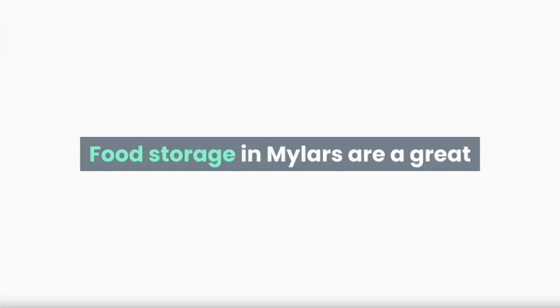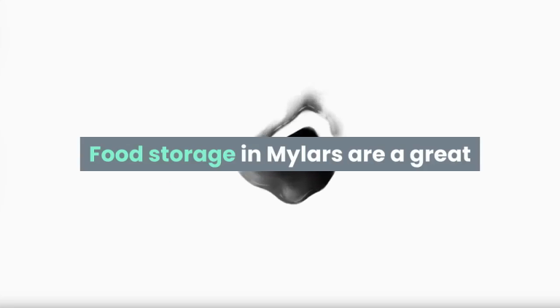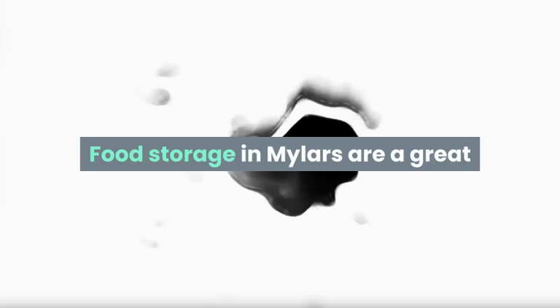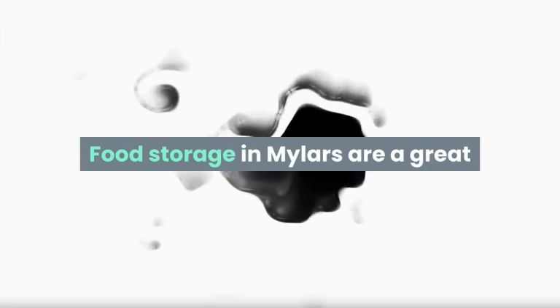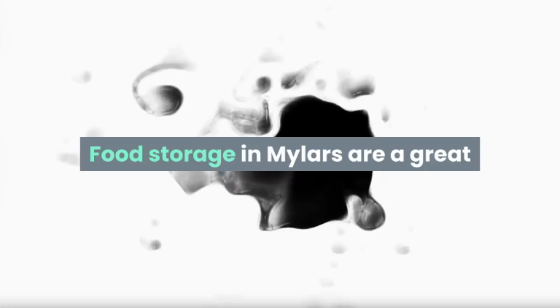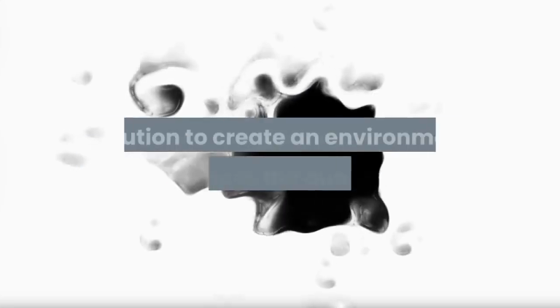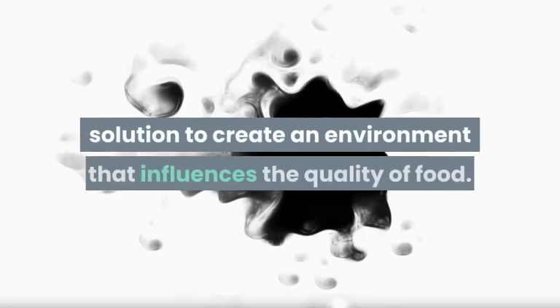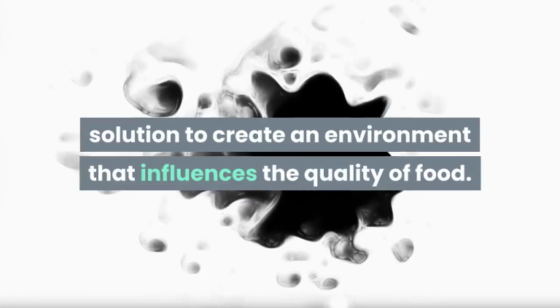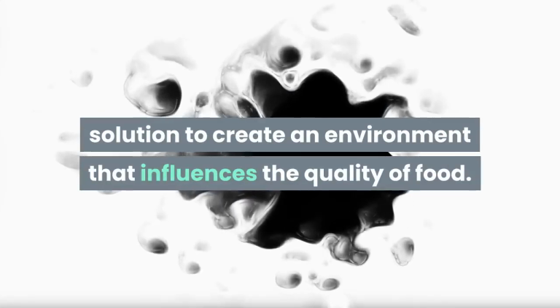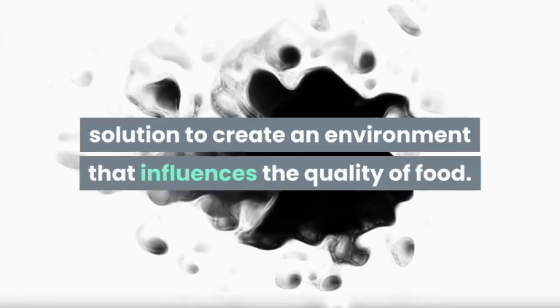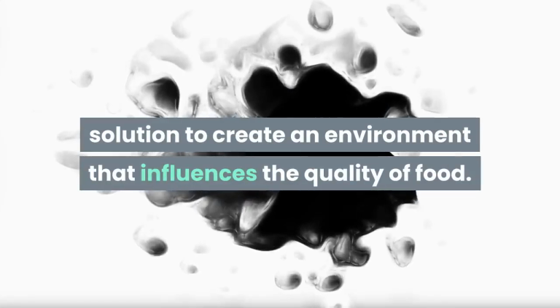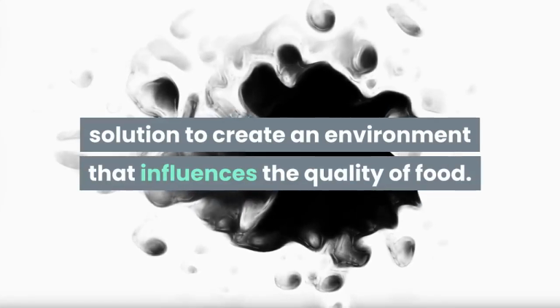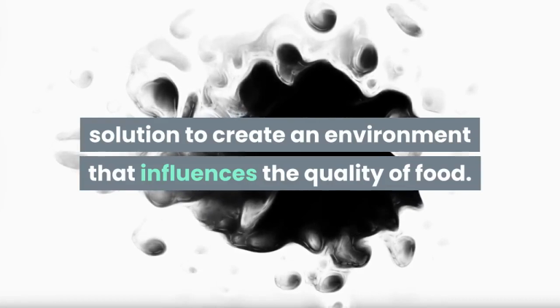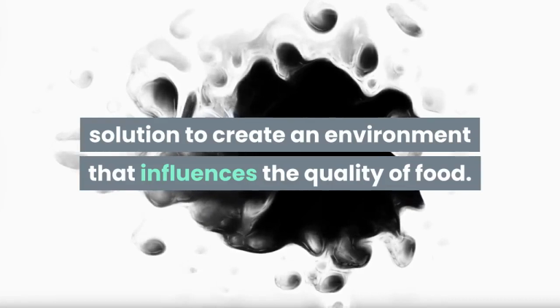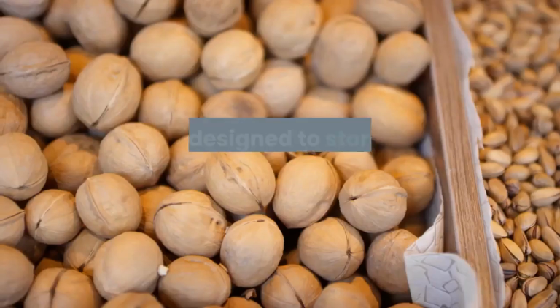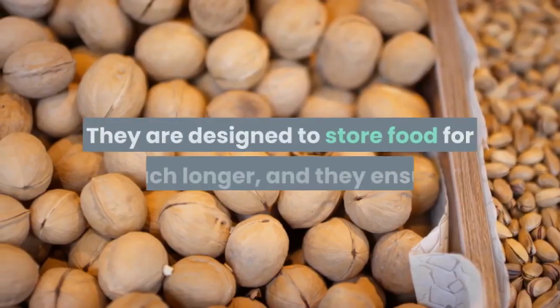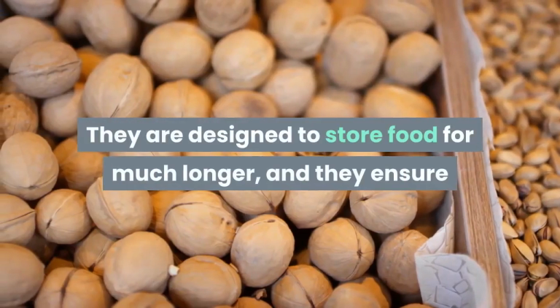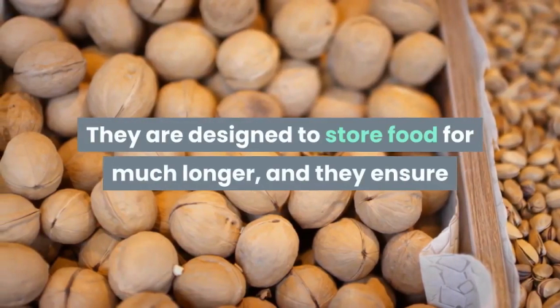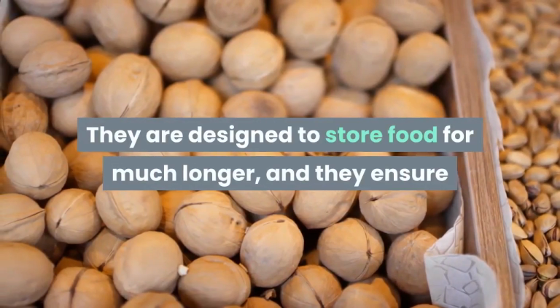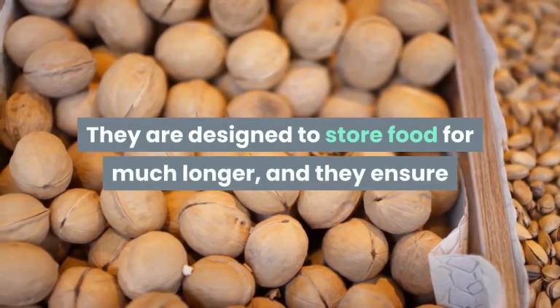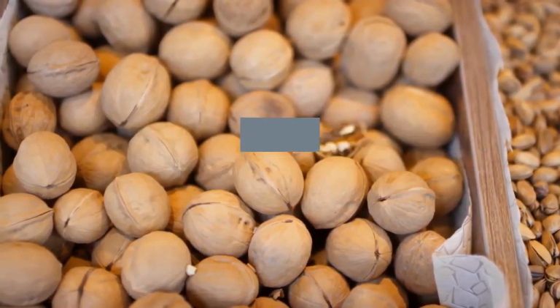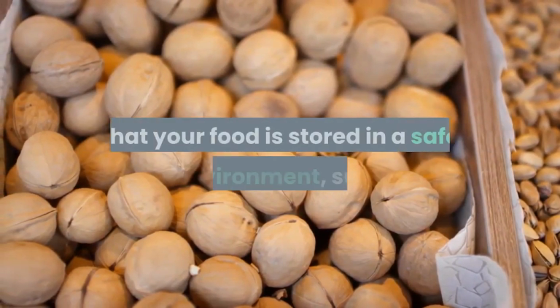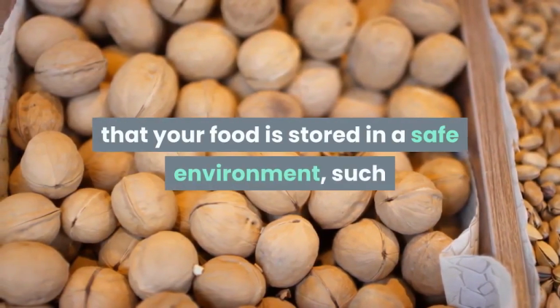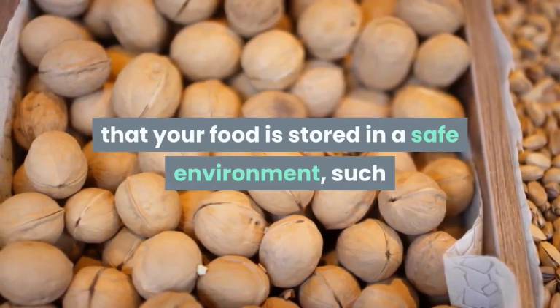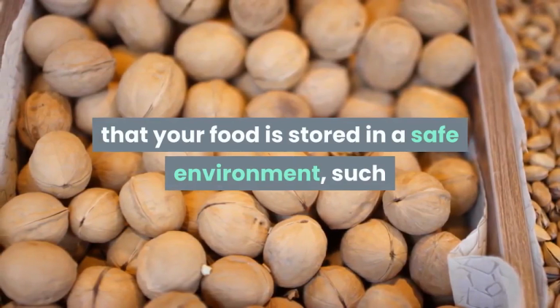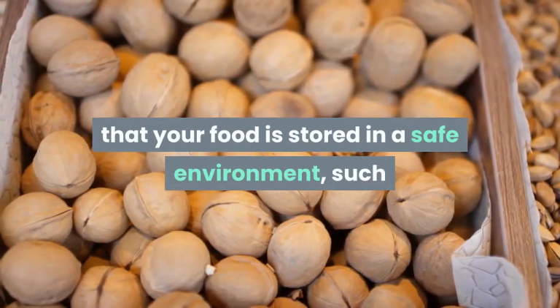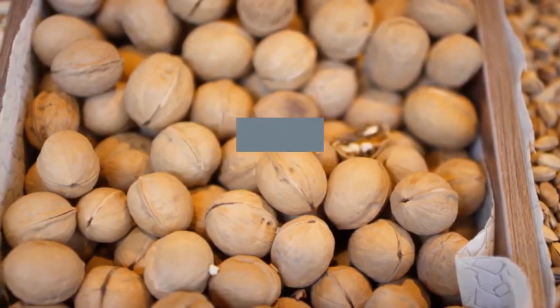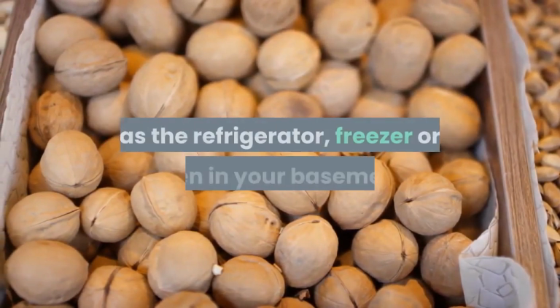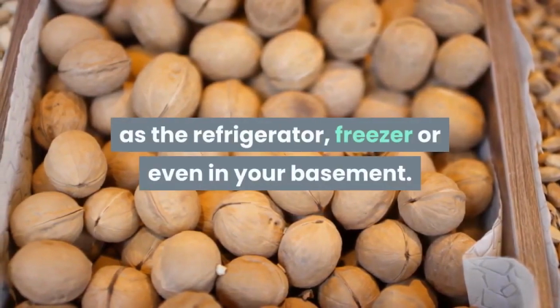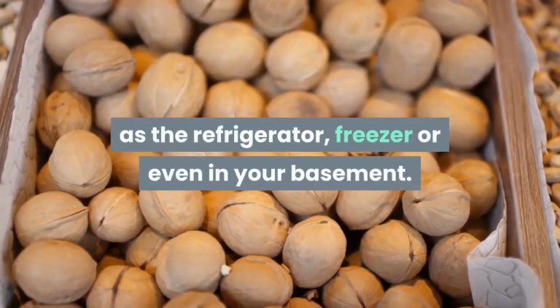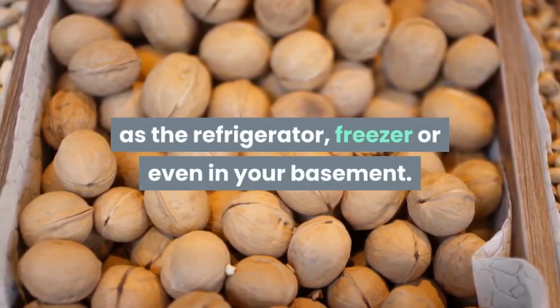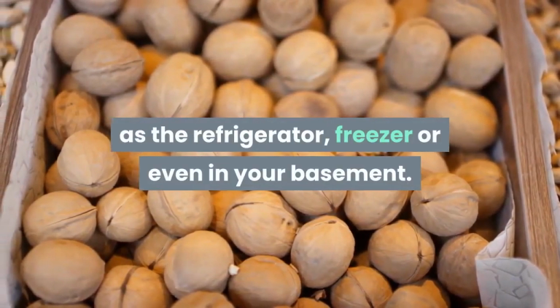Food storage in Mylar bags are a great solution to create an environment that influences the quality of food. They are designed to store food for much longer, and they ensure that your food is stored in a safe environment, such as the refrigerator, freezer, or even in your basement.